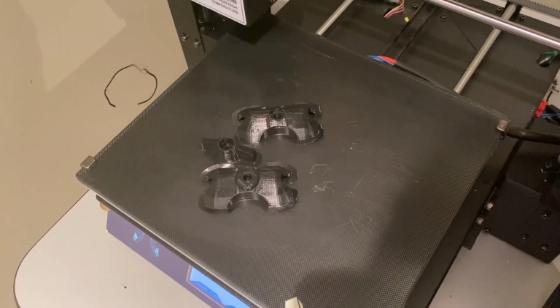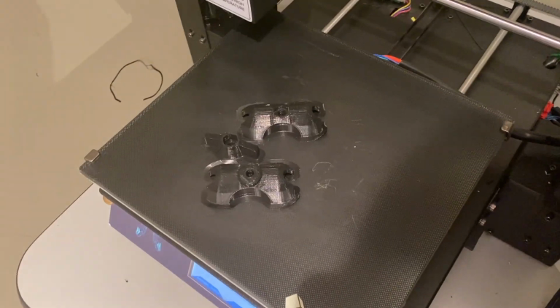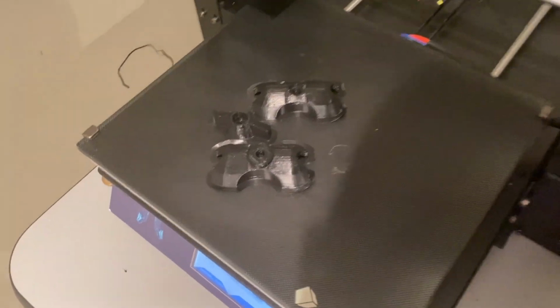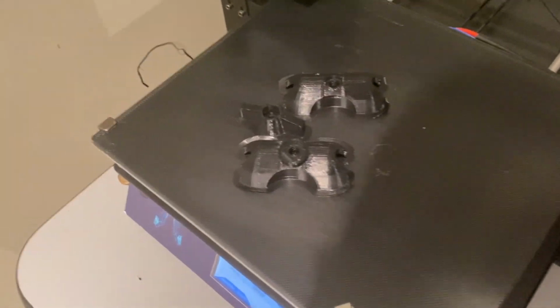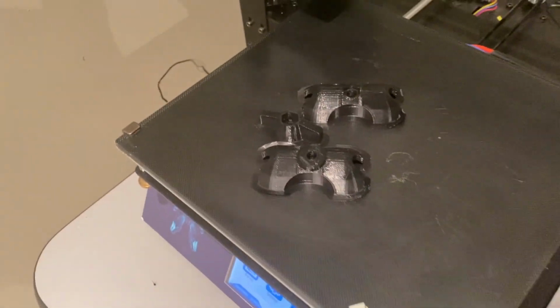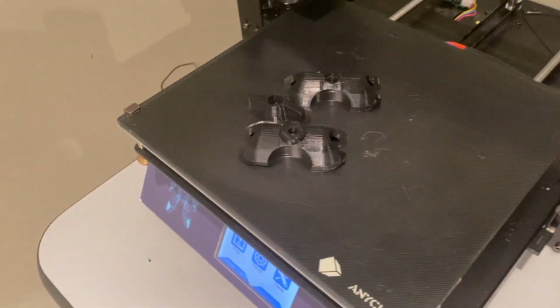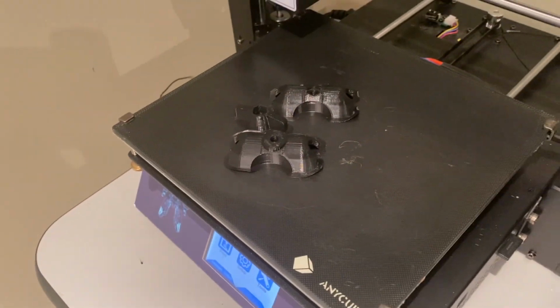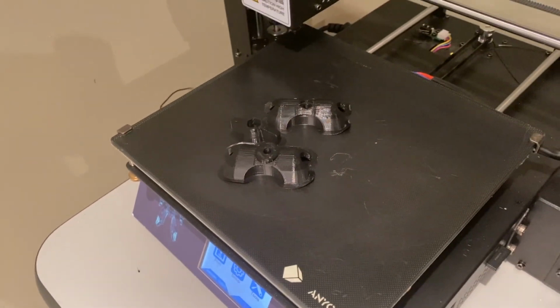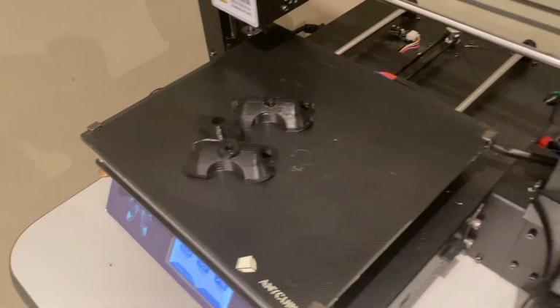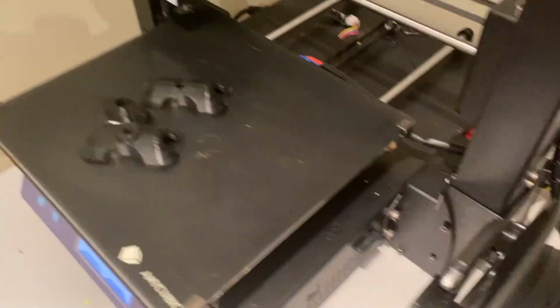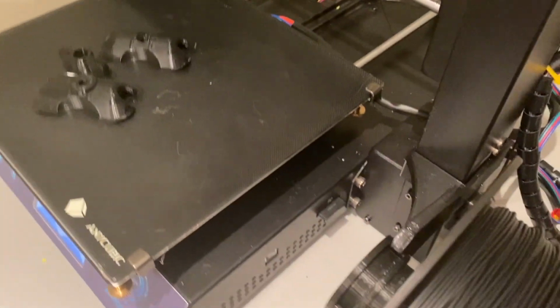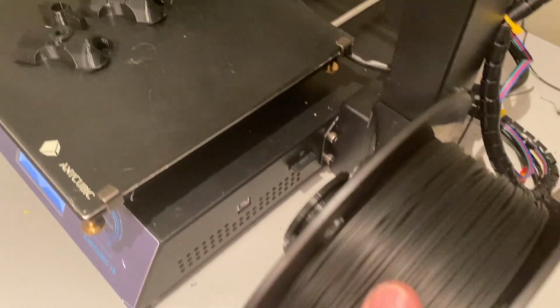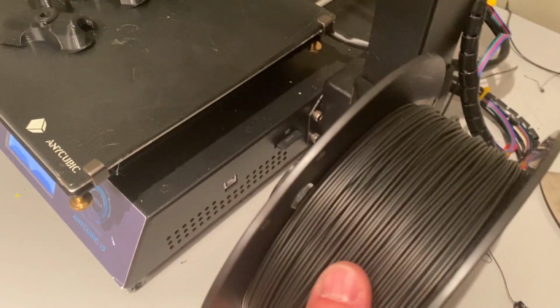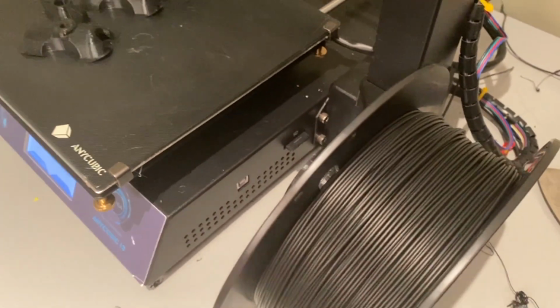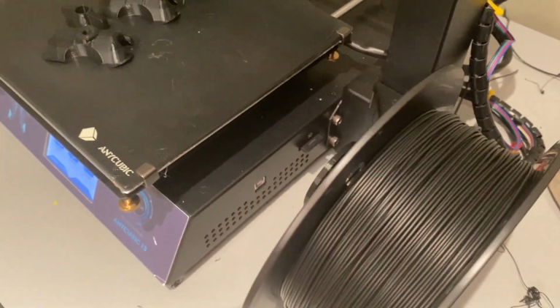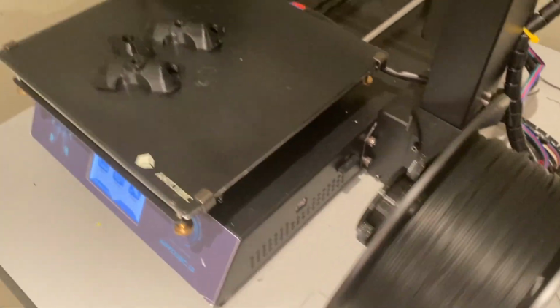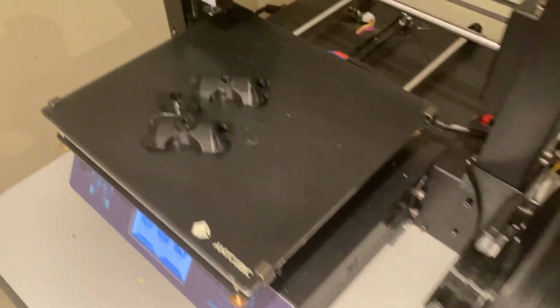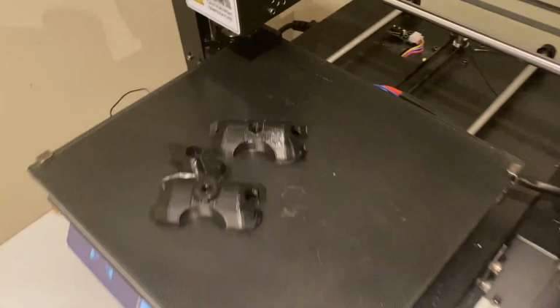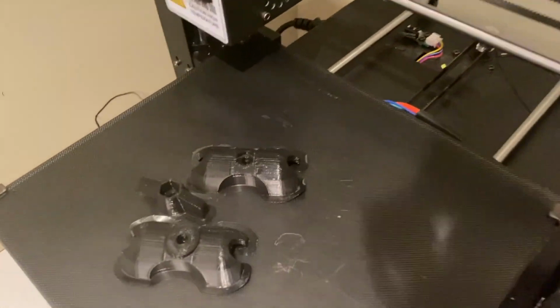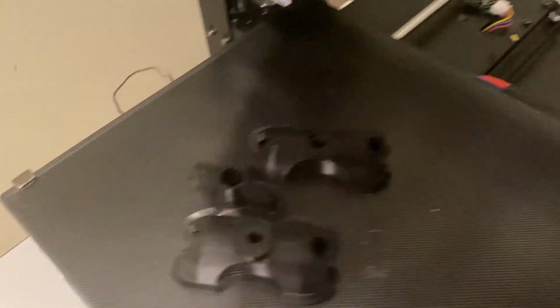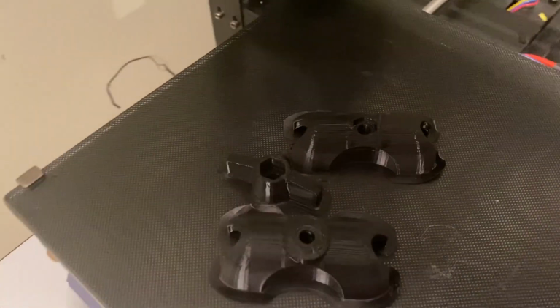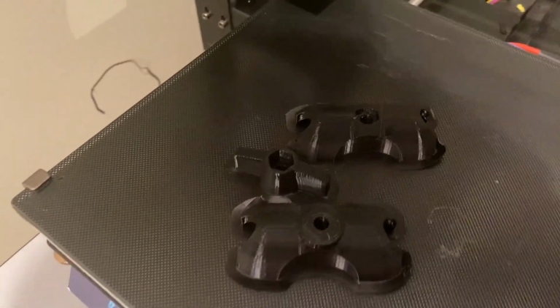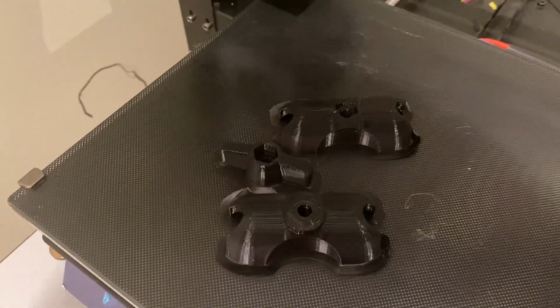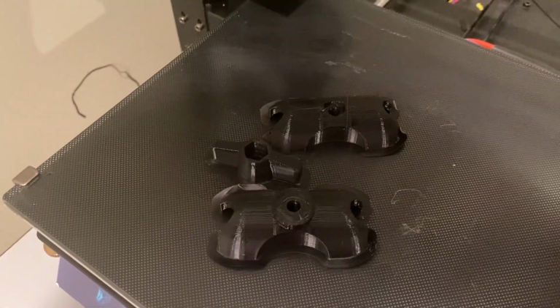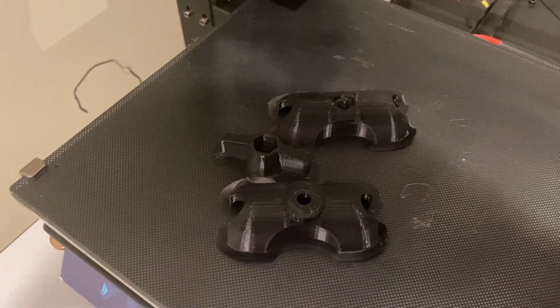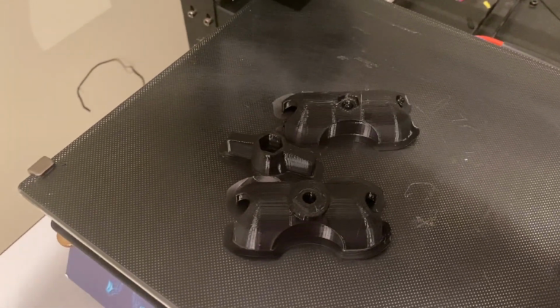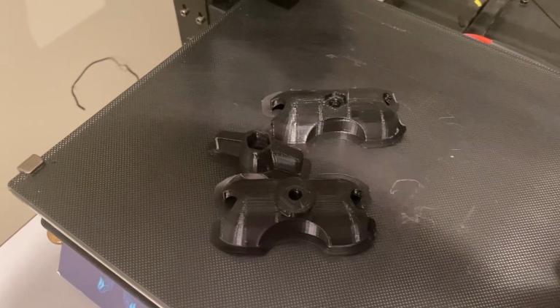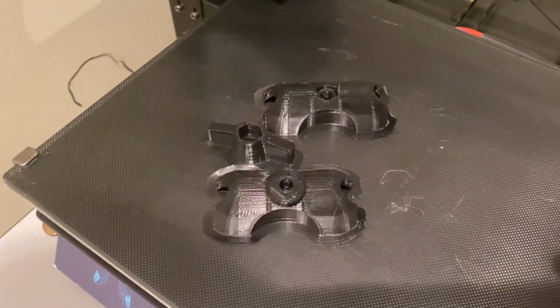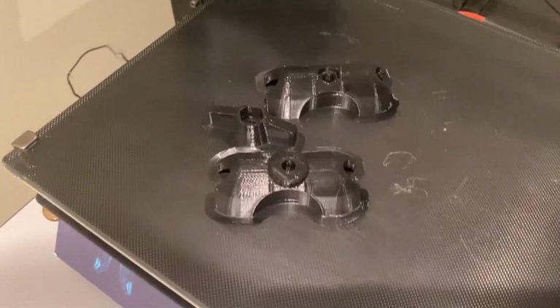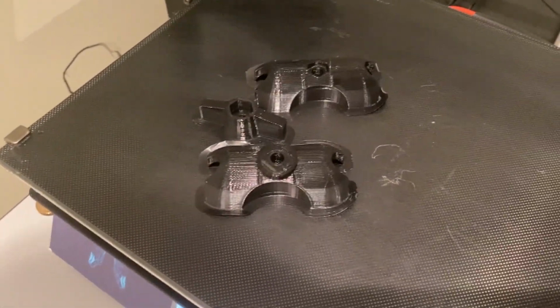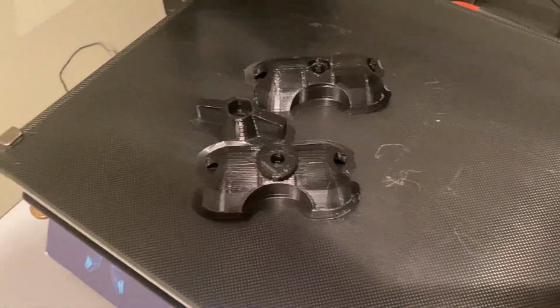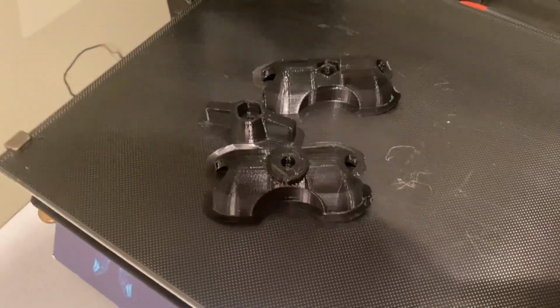And that's what happens when you run out of filament during a job. Hope you enjoyed that, hopefully it helped. There's no need to panic — the show must go on, and it does.